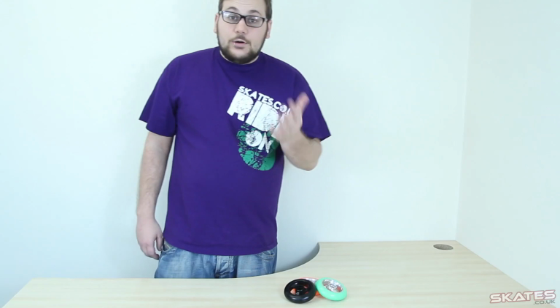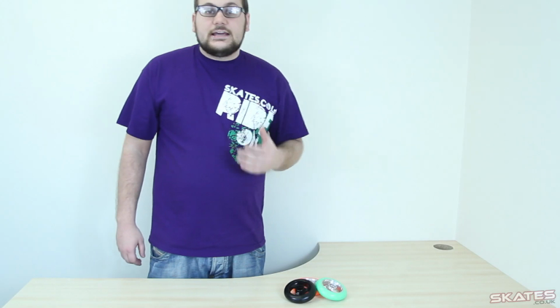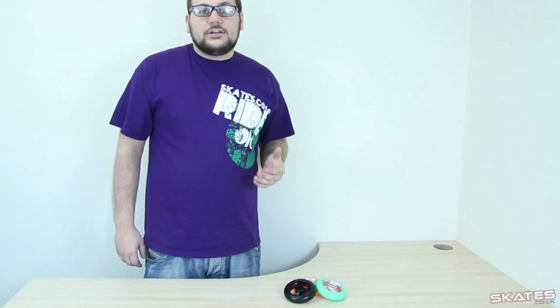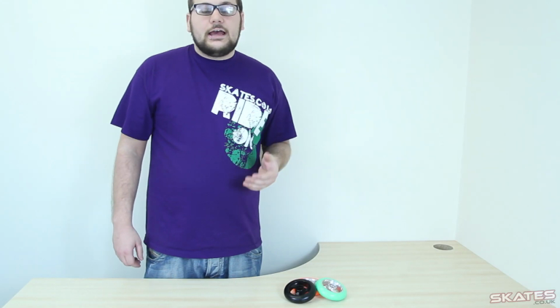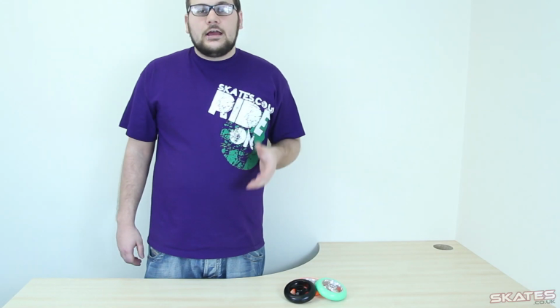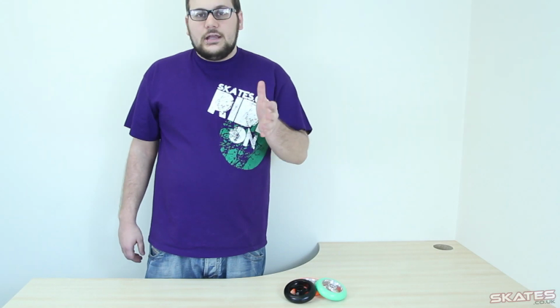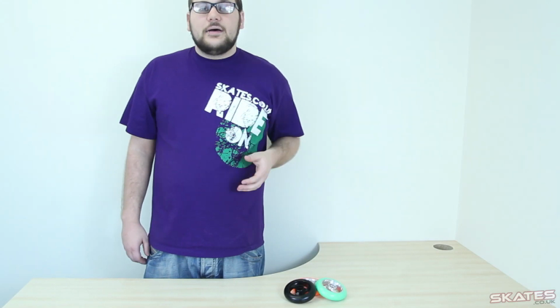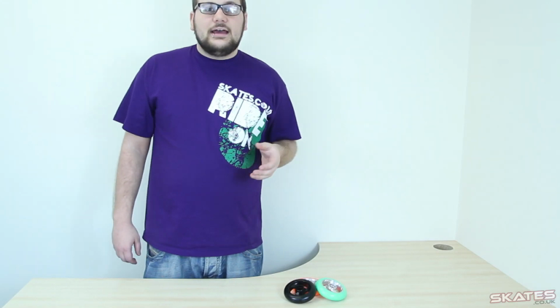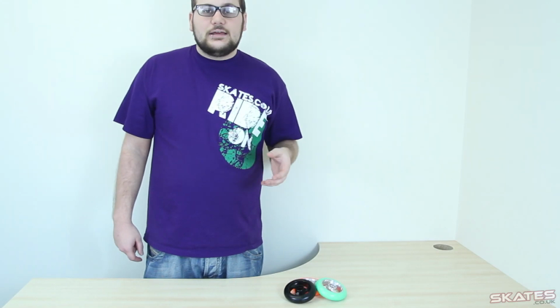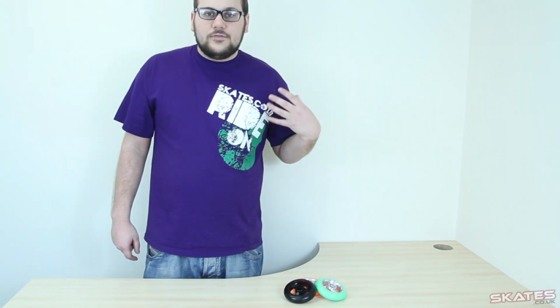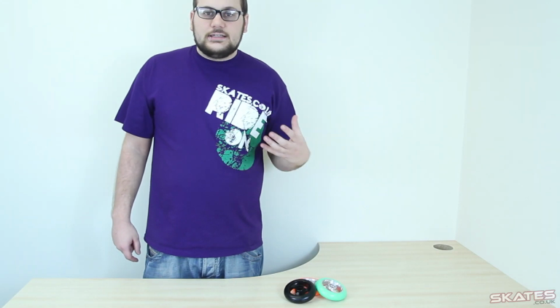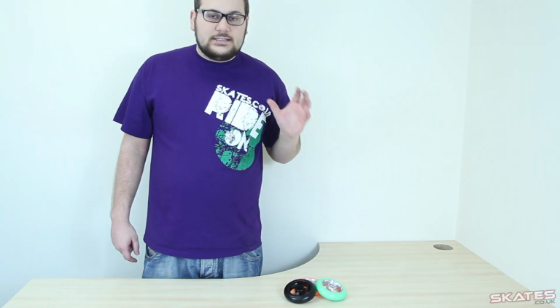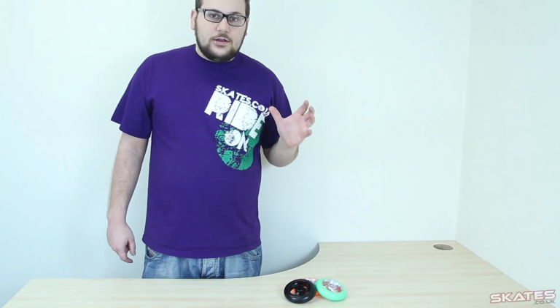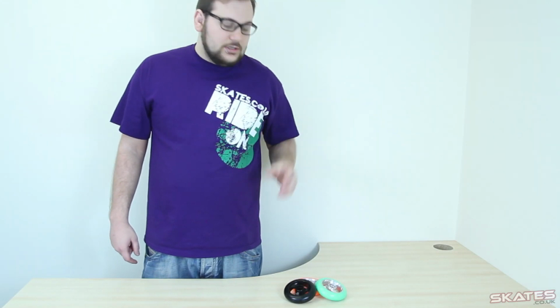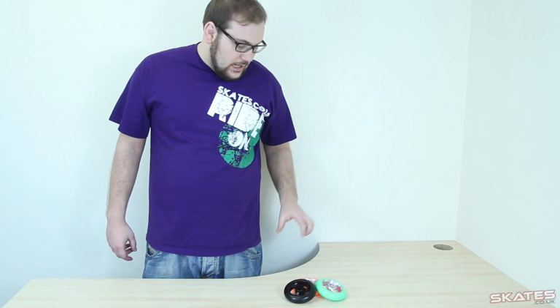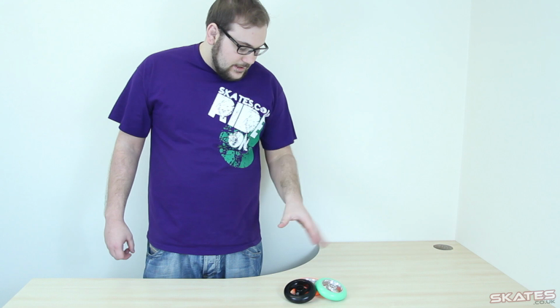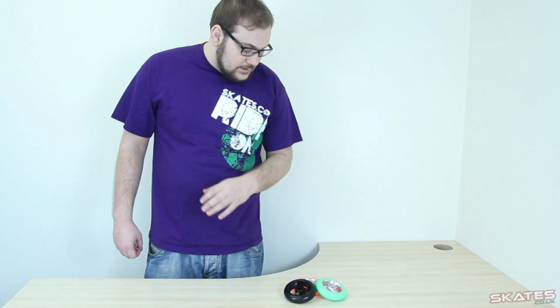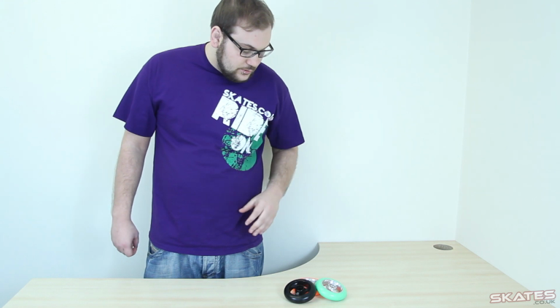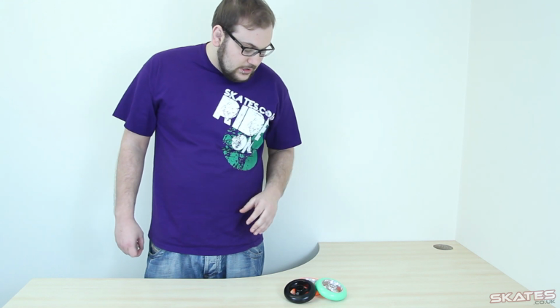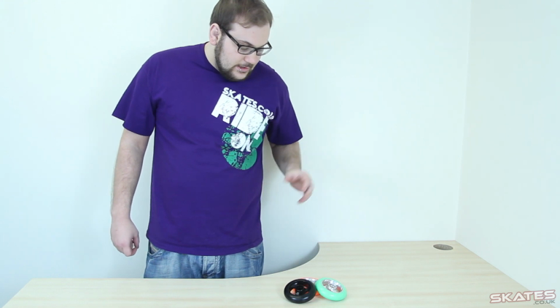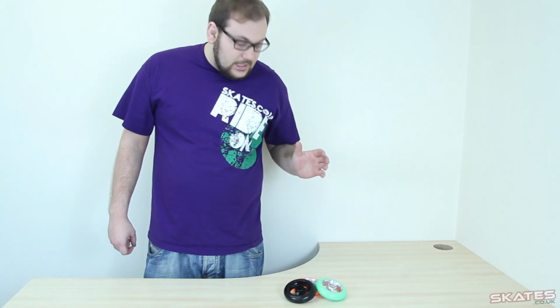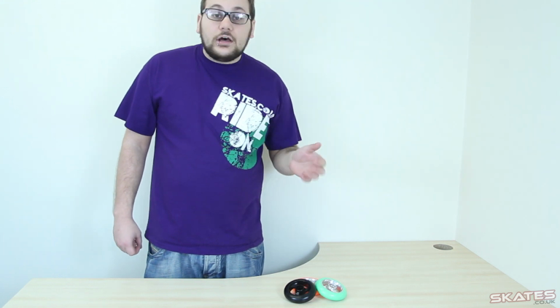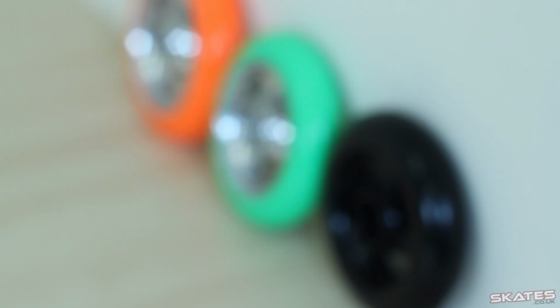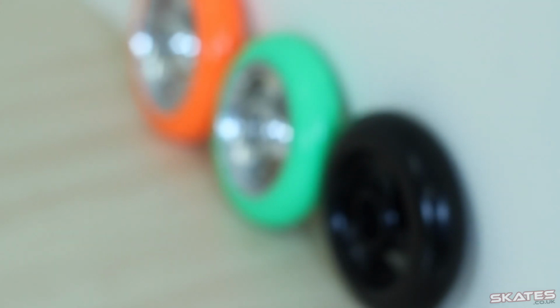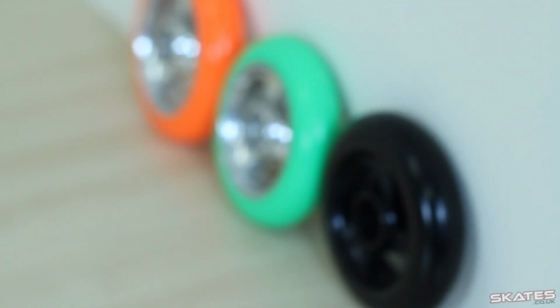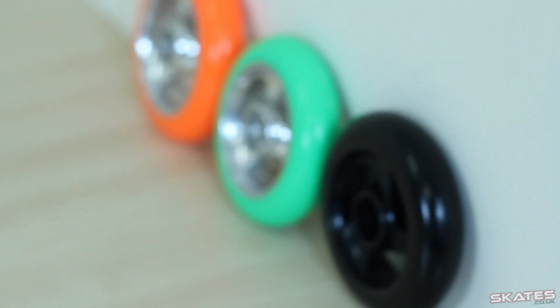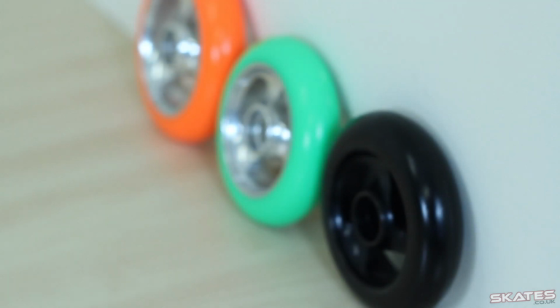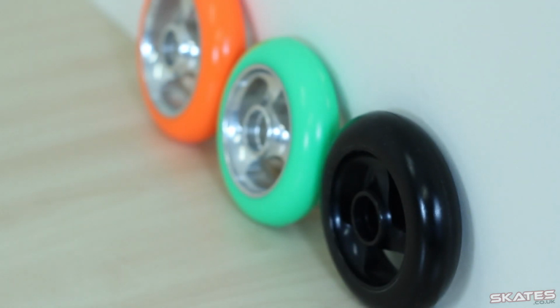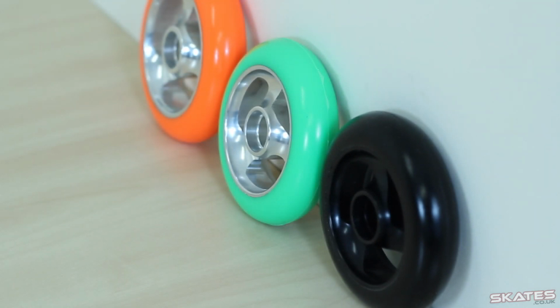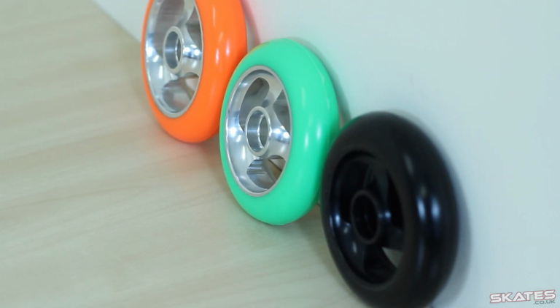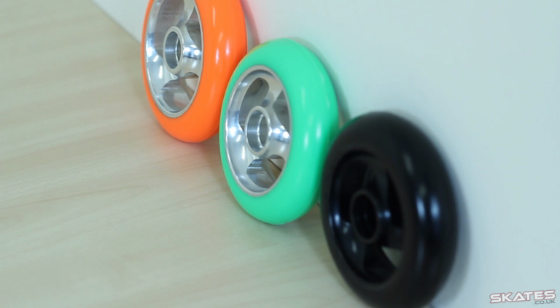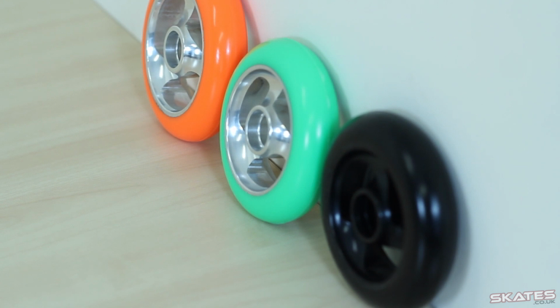Welcome to Skates.co.uk. My name is Ben and today we've got the Vertx Talon wheels. They are metalcore, available in 100mm and 110mm wheels, and they are really nice quality.